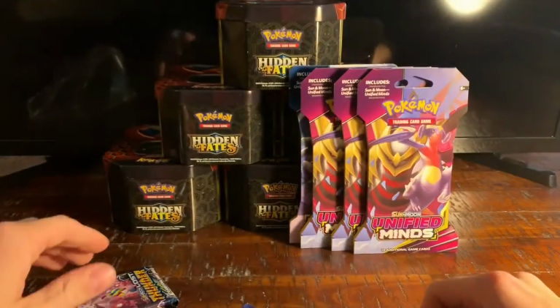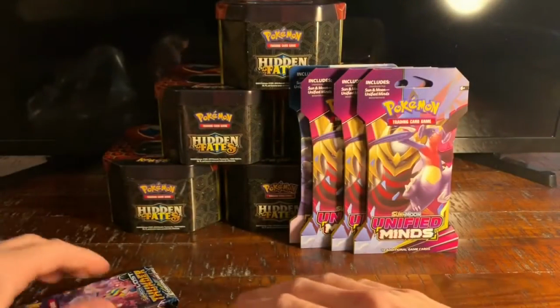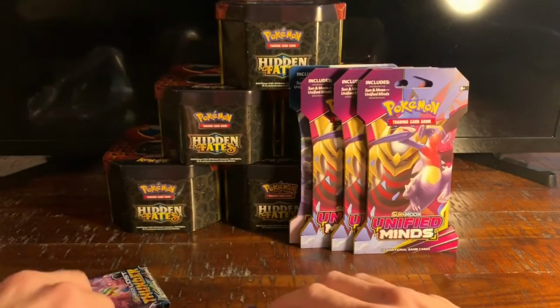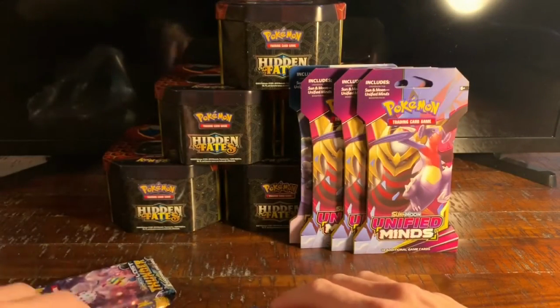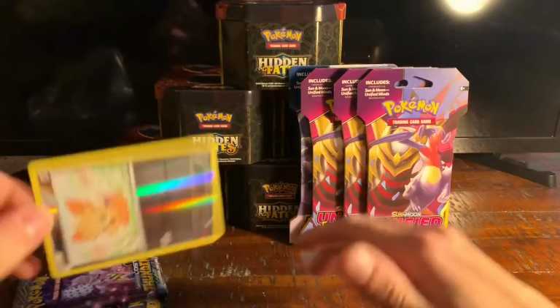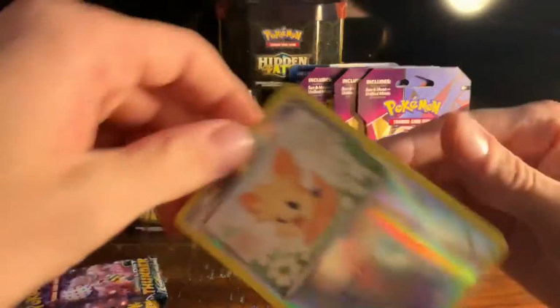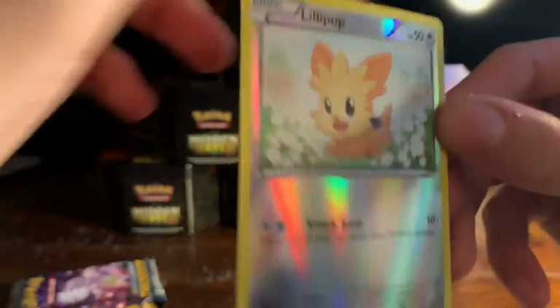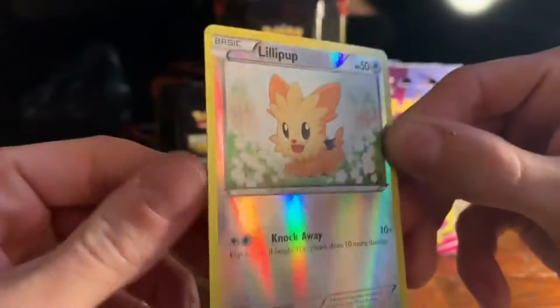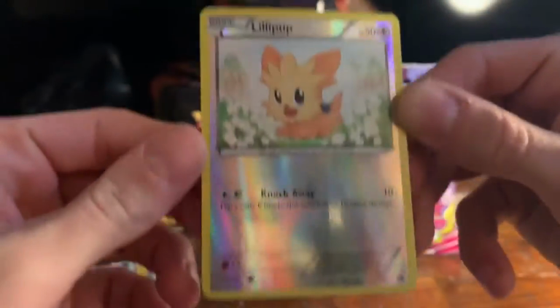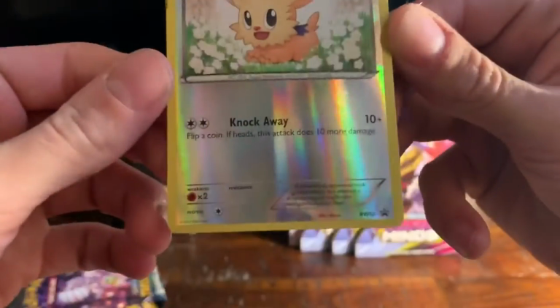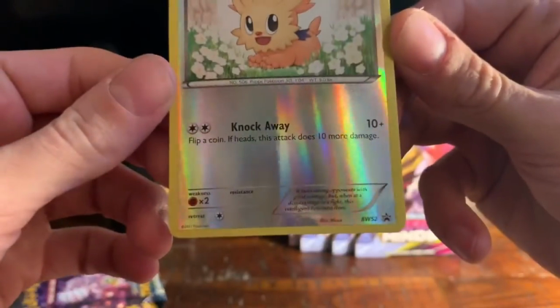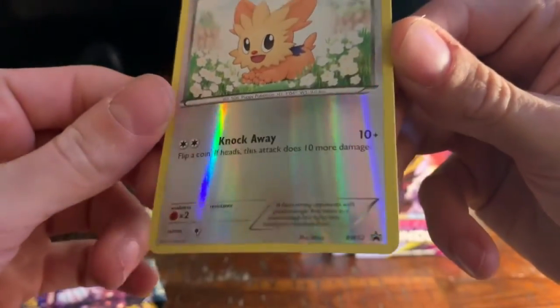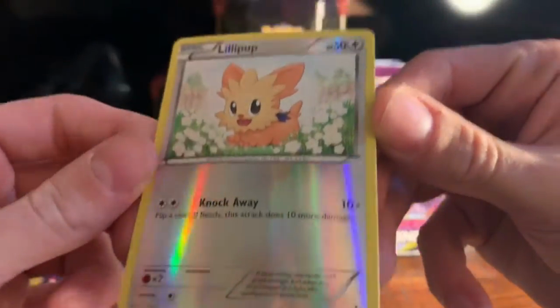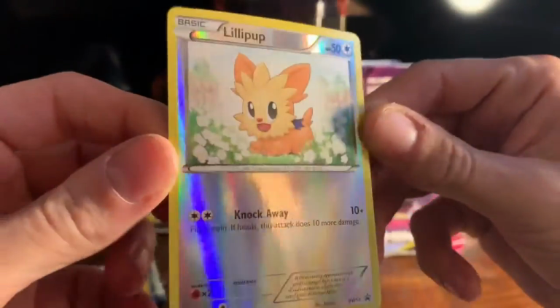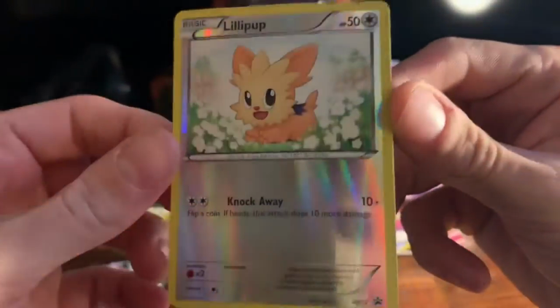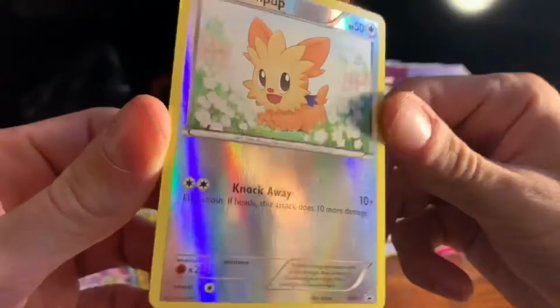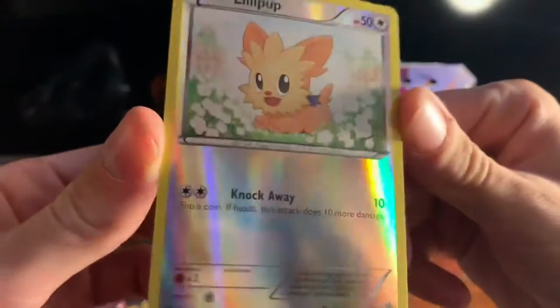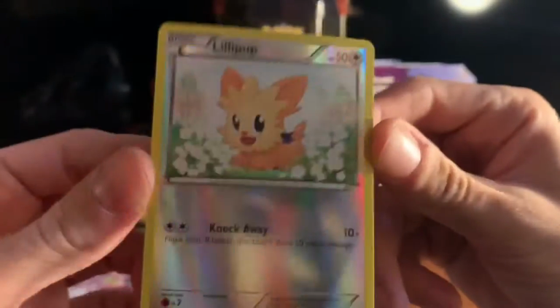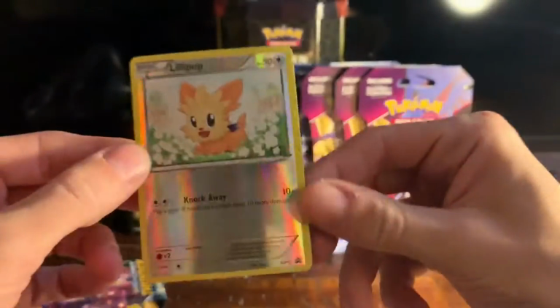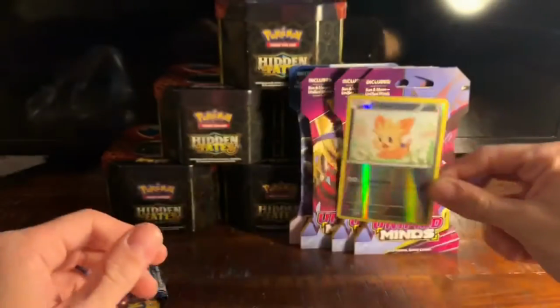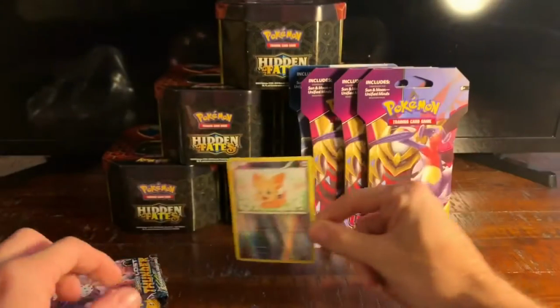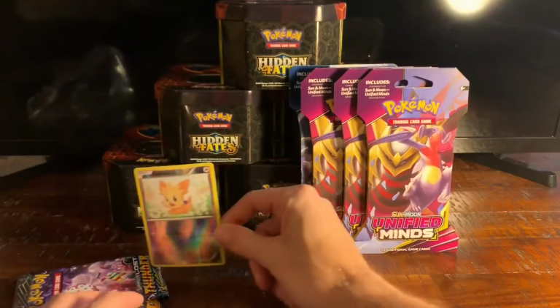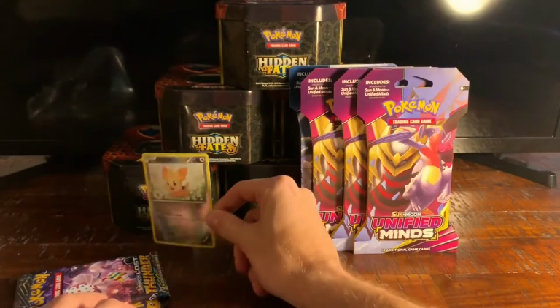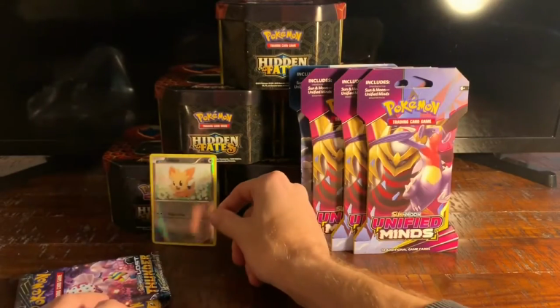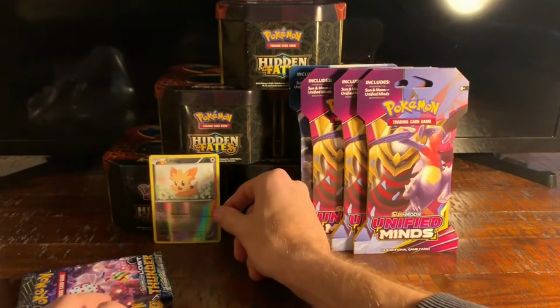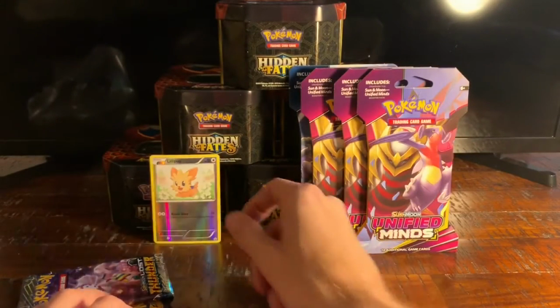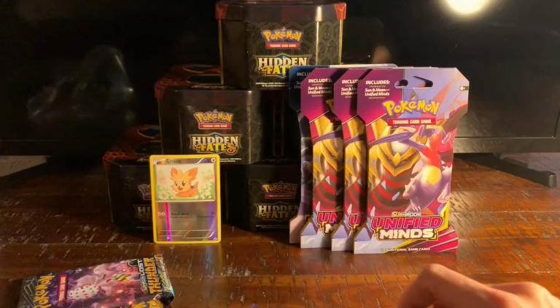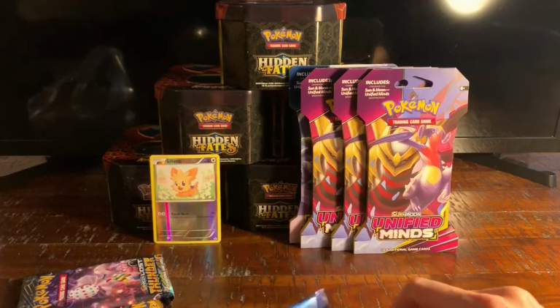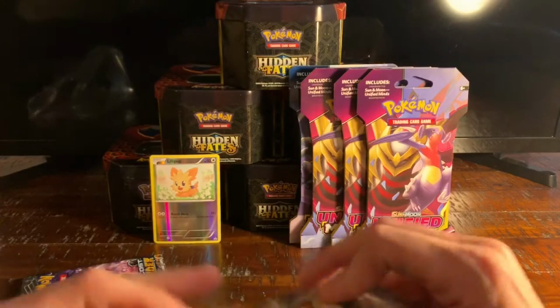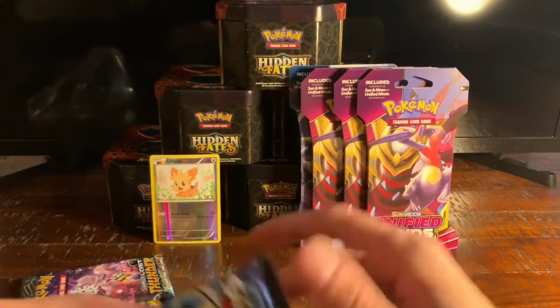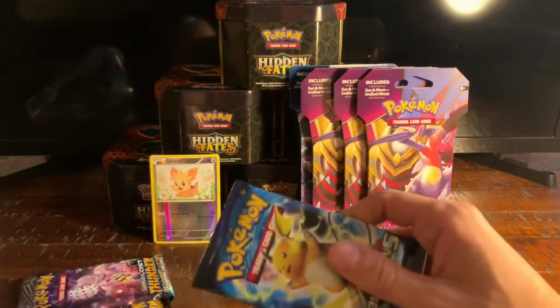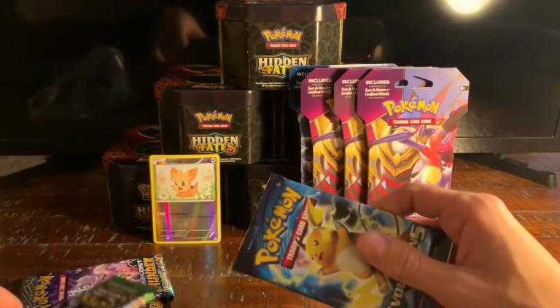Alright, let's dump it out and see what we got. The promo is a Lollipop reverse Black and White promo — I don't know if that's any good at all. We're just gonna put that back here for now. There you go little guy. Alright, what do we get for our packs?